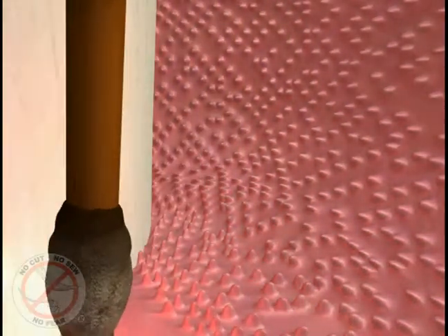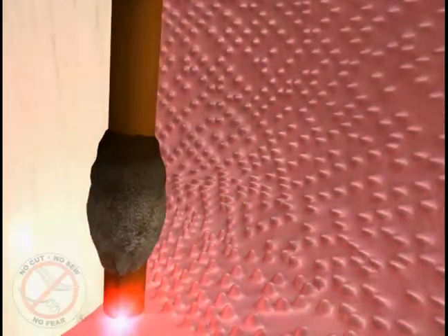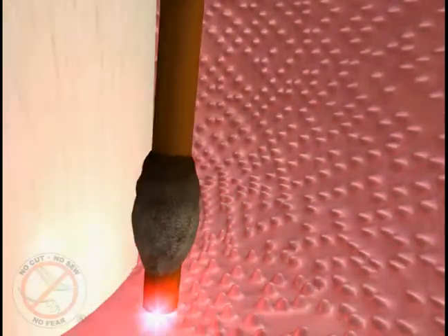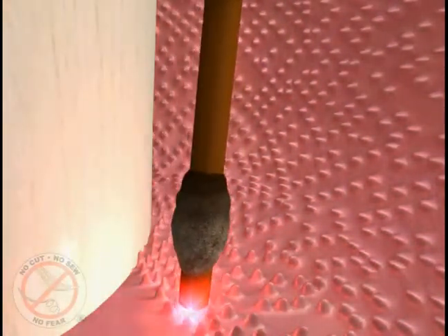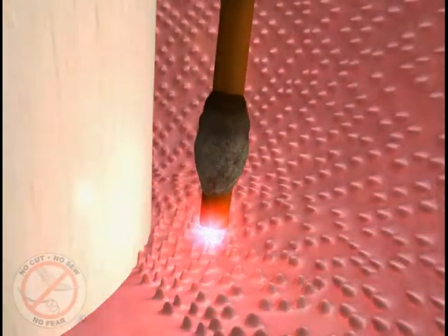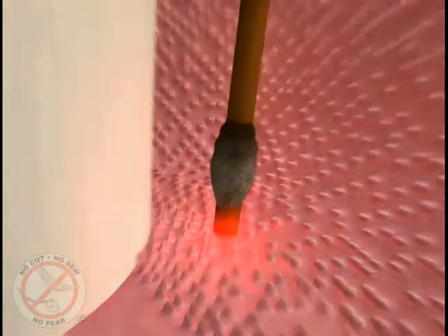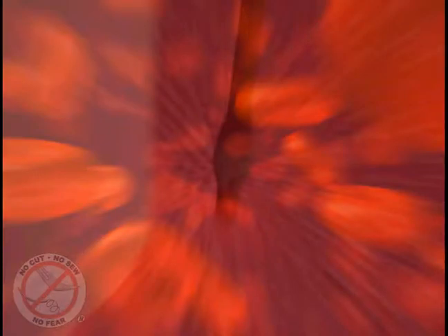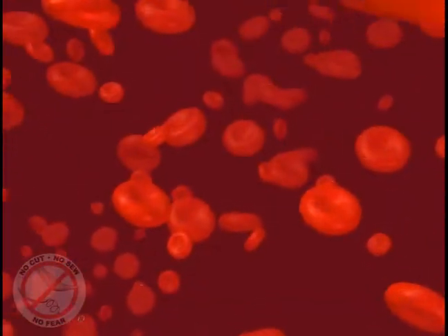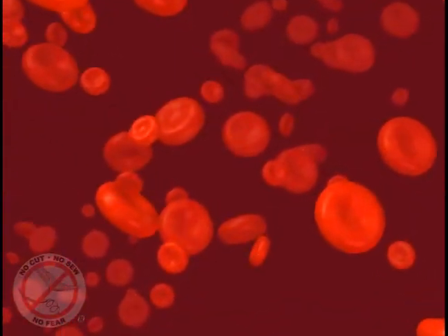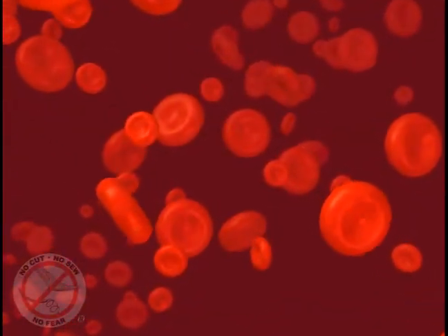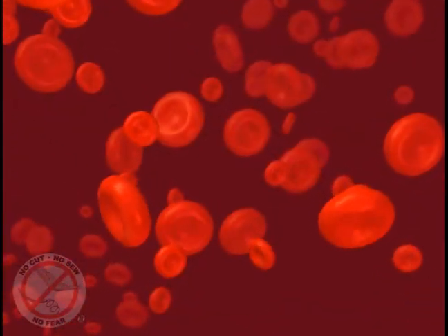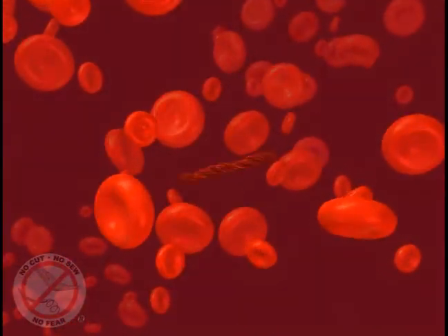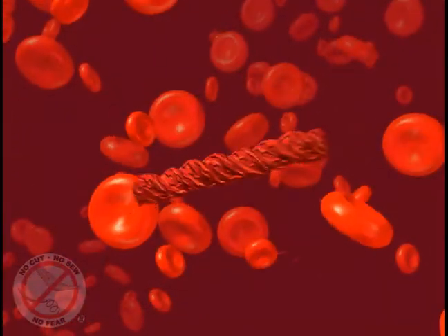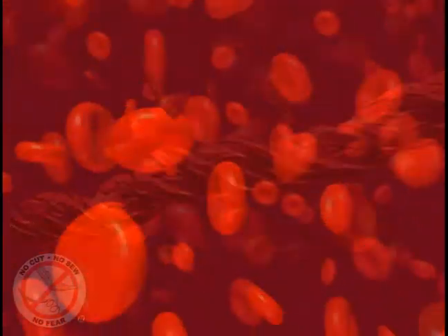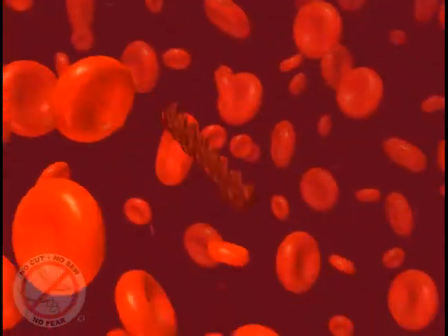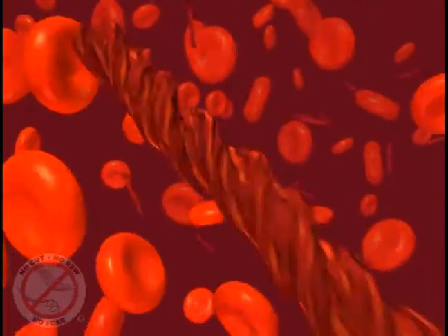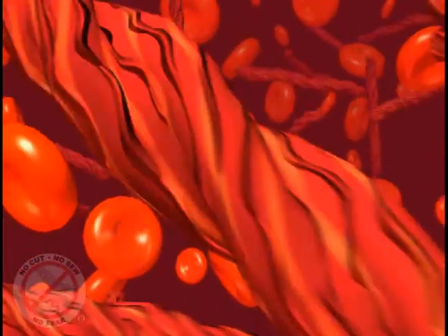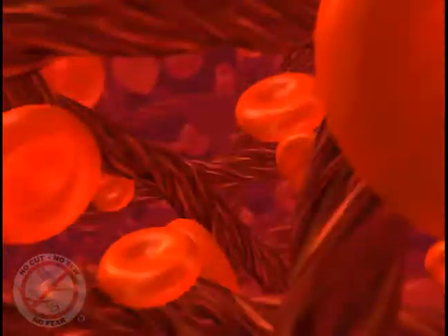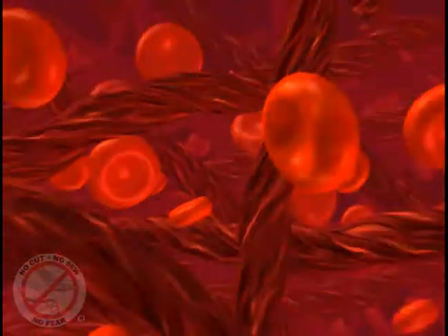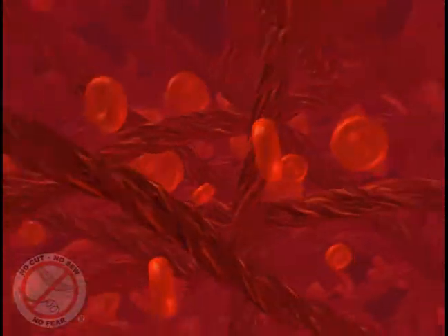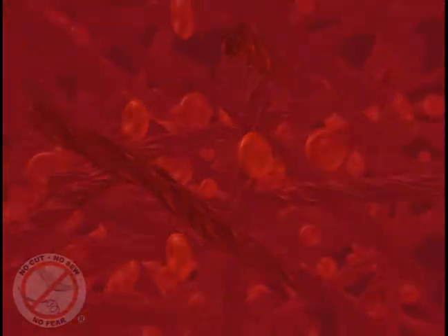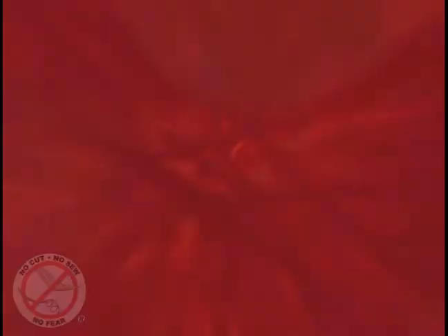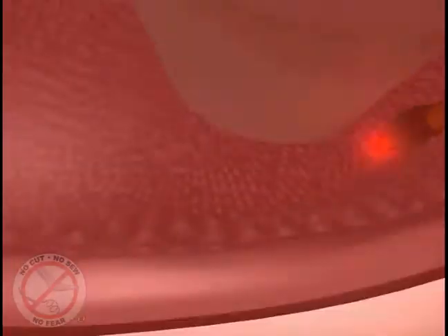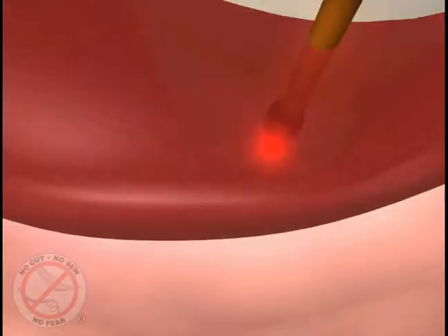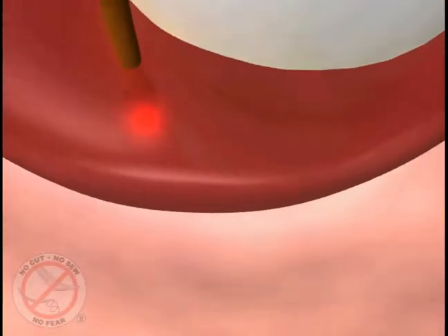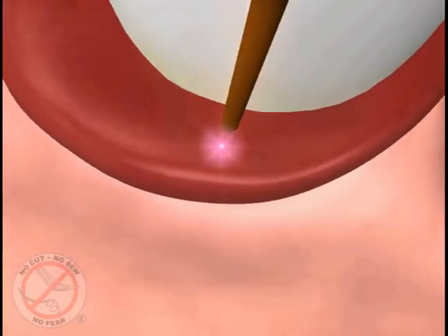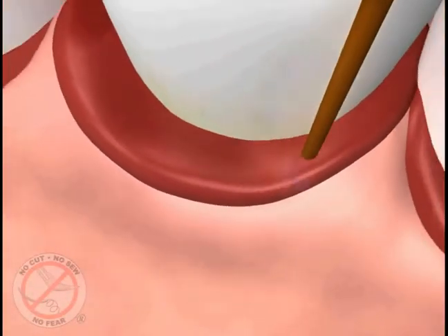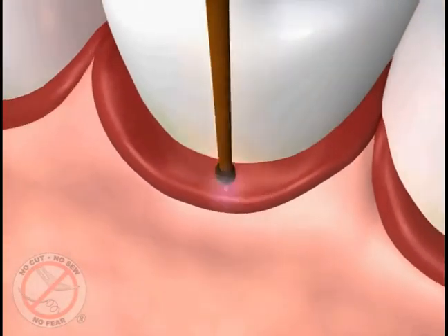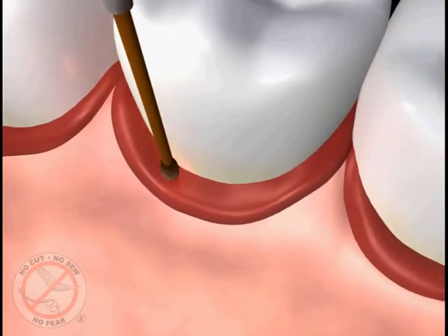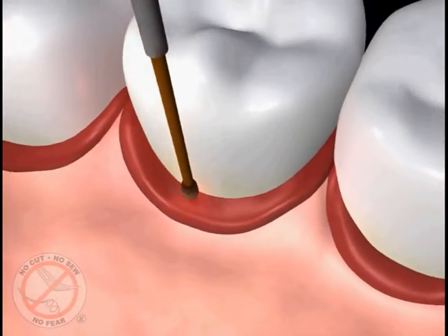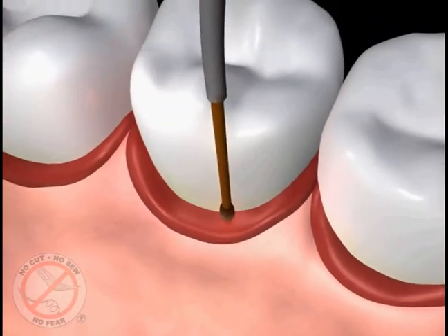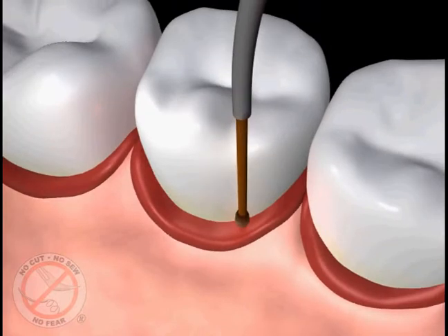It also stimulates the formation of a blood clot, which once formed contains fibers that reattach your tissue to the tooth surface, sealing out debris and bacteria like stitches would, and creates the right environment to cause the bone and other soft tissues lost from the disease to grow back.